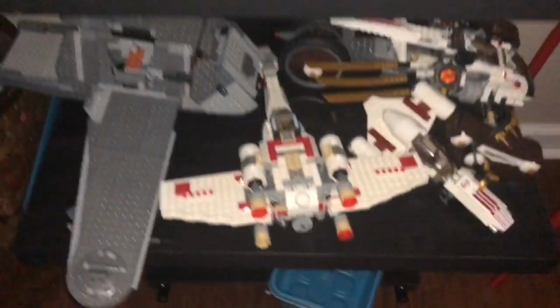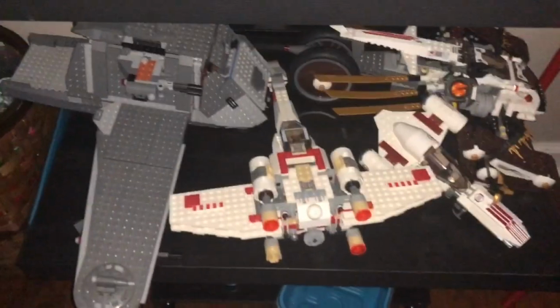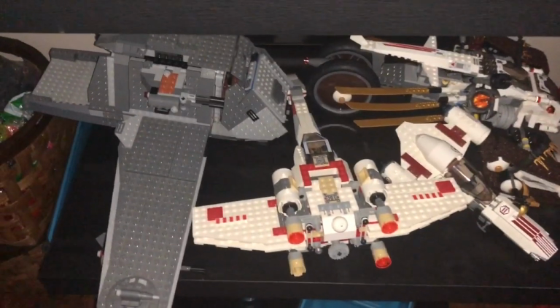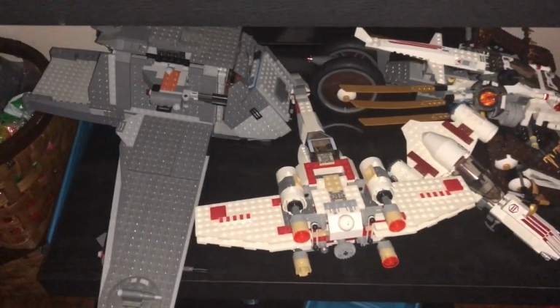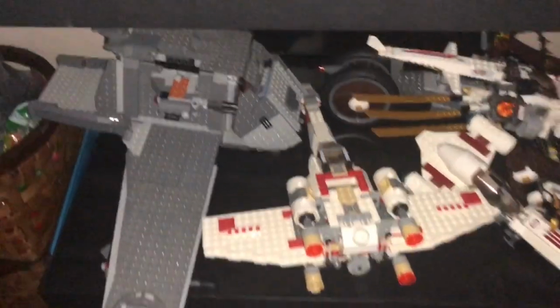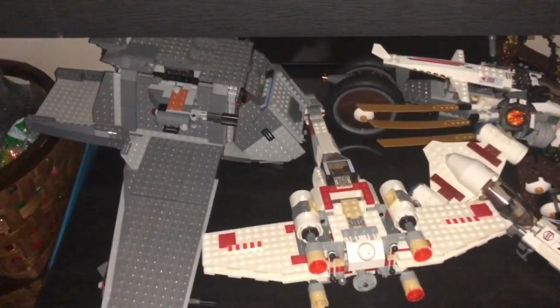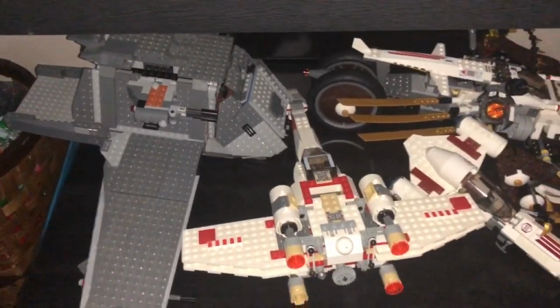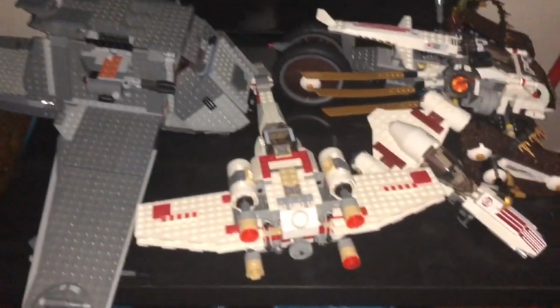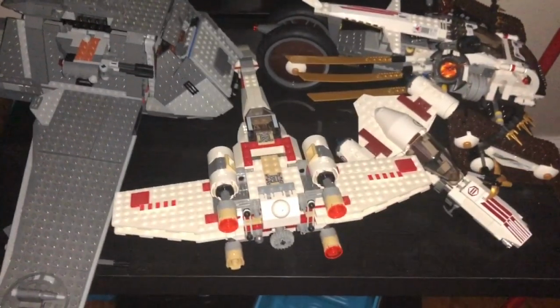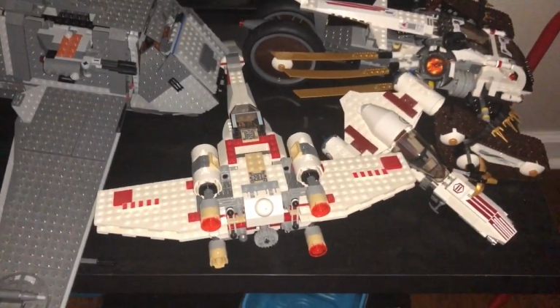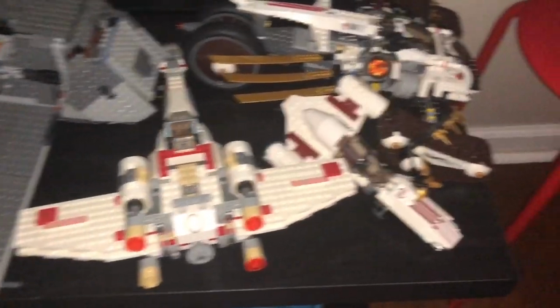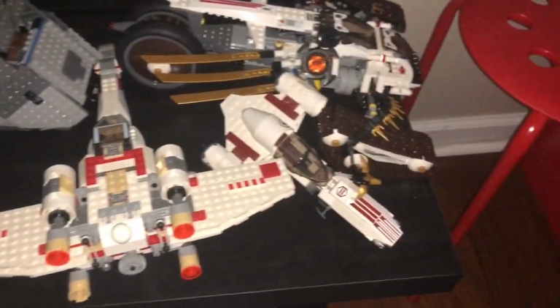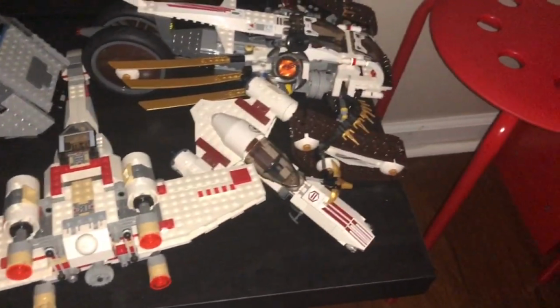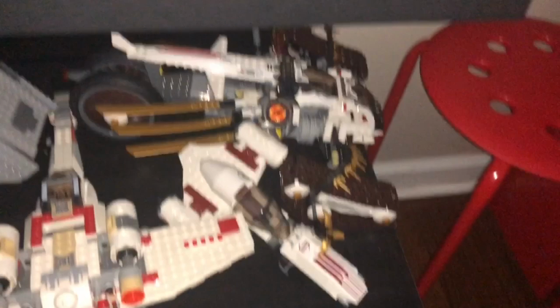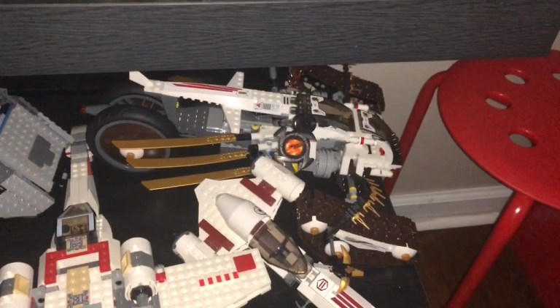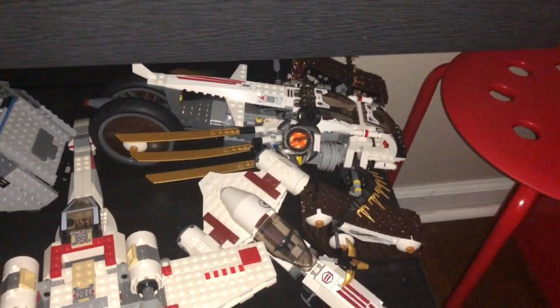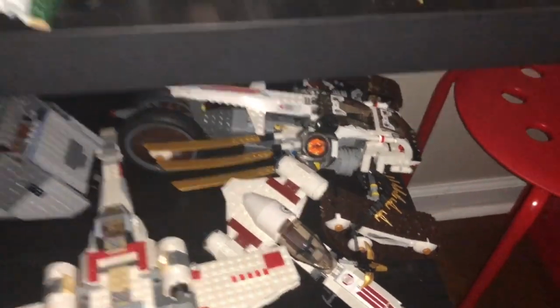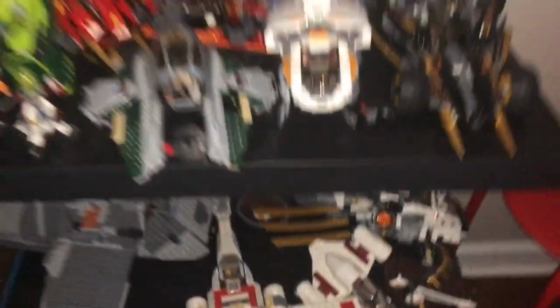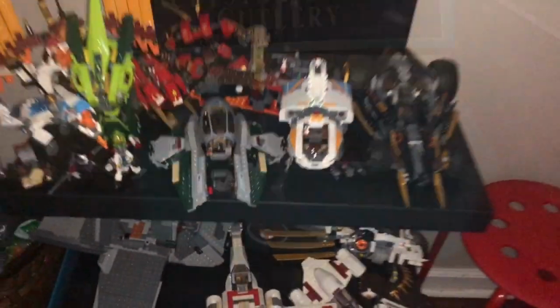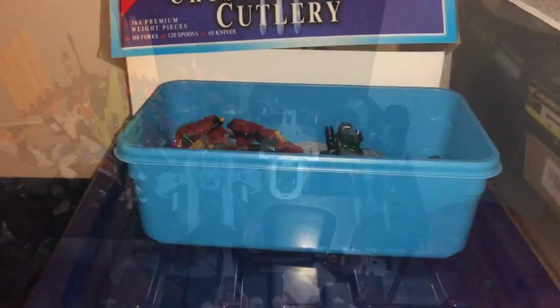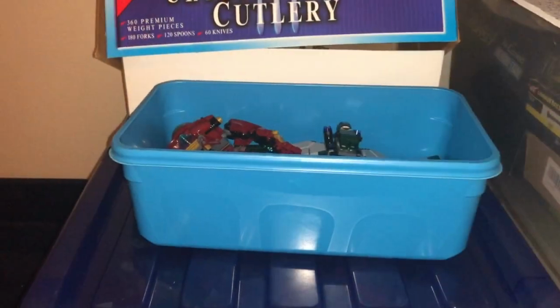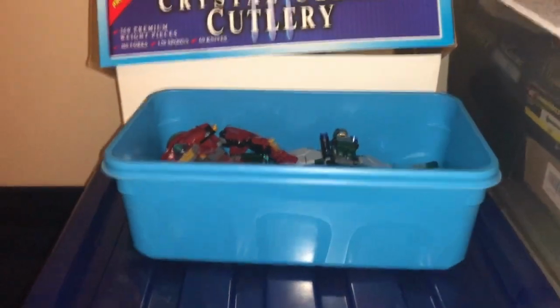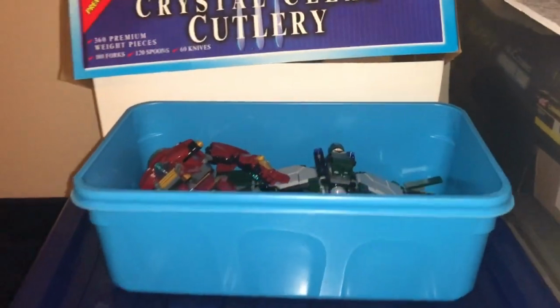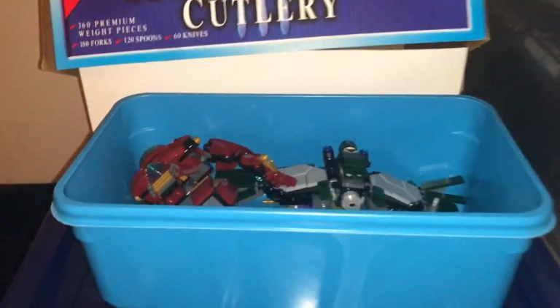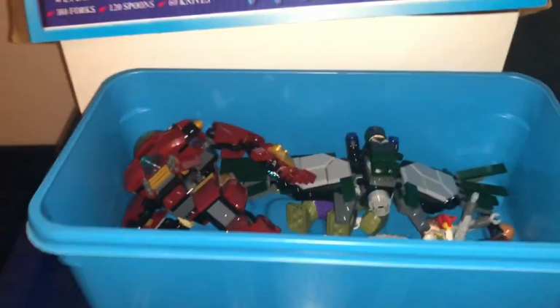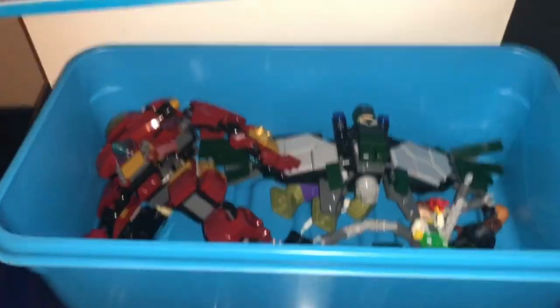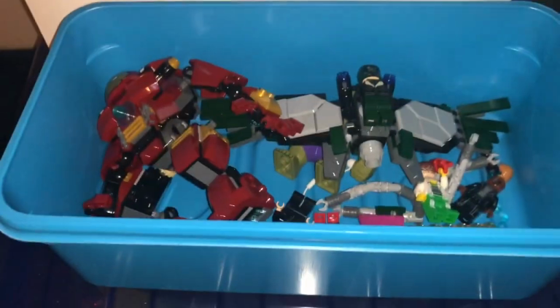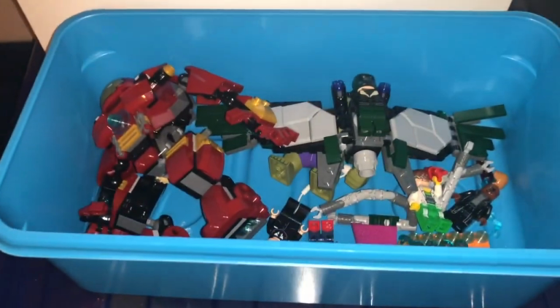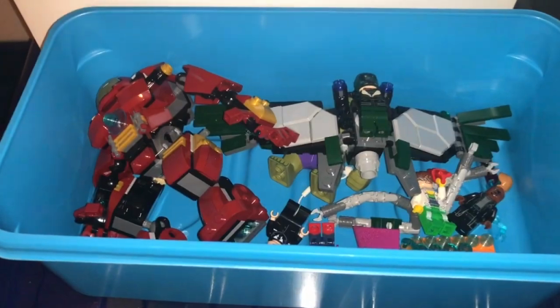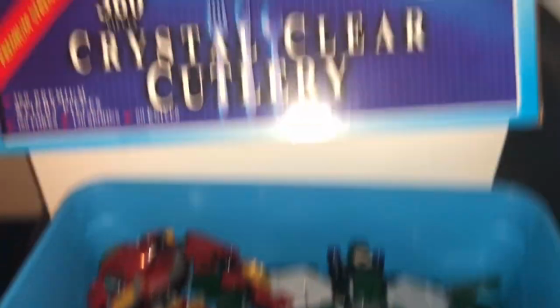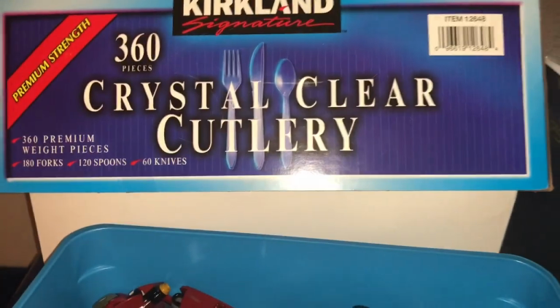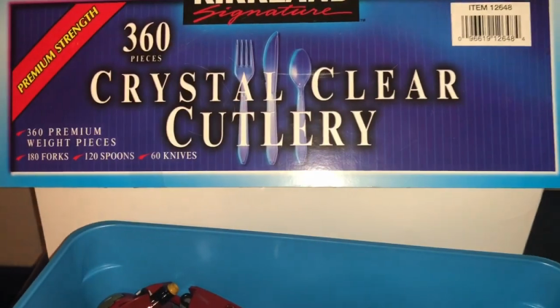As for this bottom shelf over here, we have my Twilight, an X-Wing I want to work on, a Freakospeeder, and the Ultrasonic Creator. Quick little bonus segment — there's my Hulkbuster. I want to find a place for it.